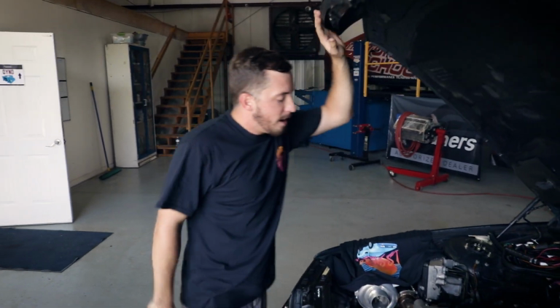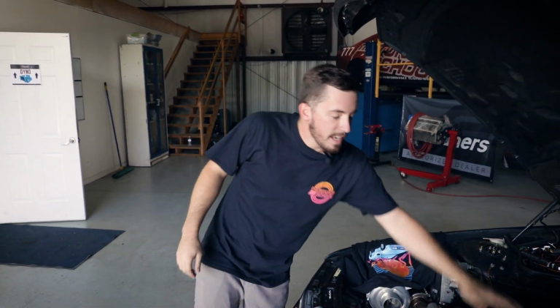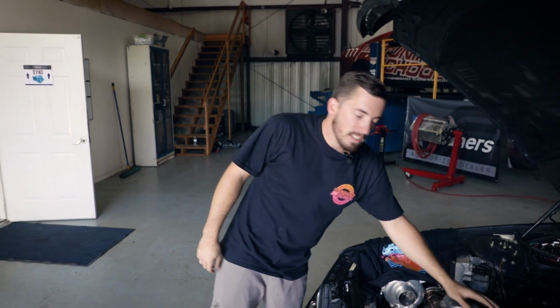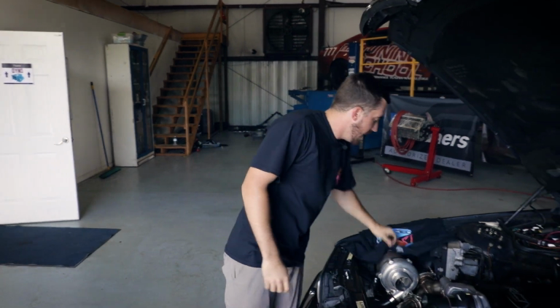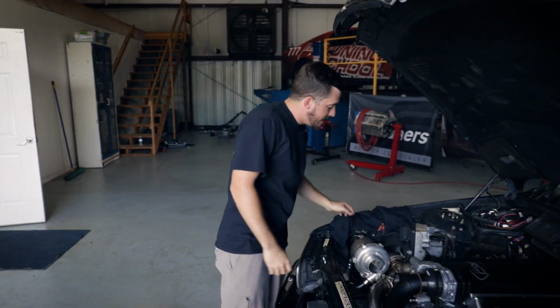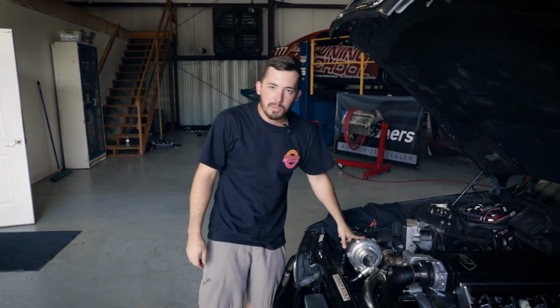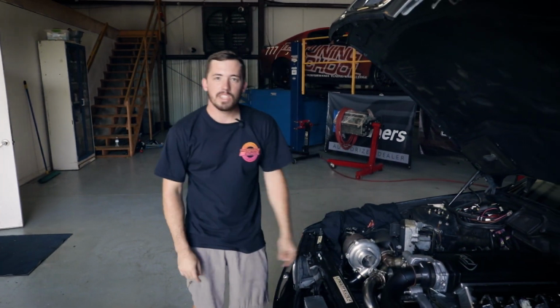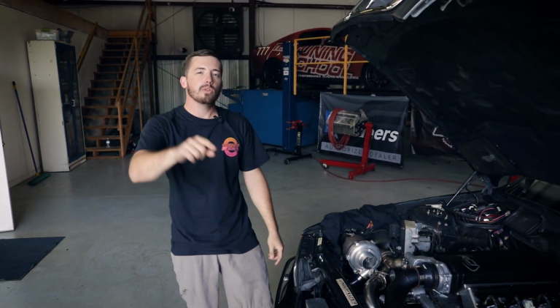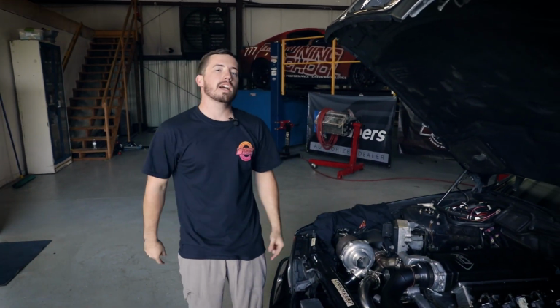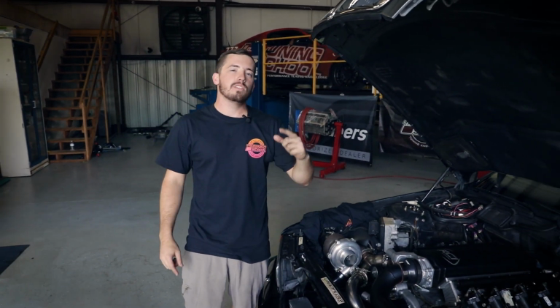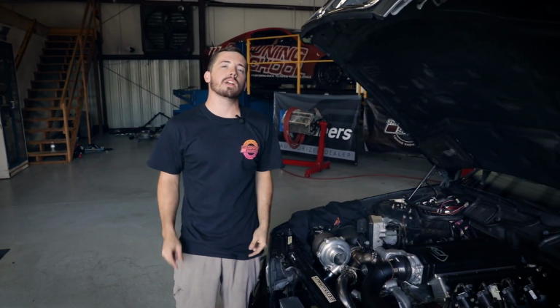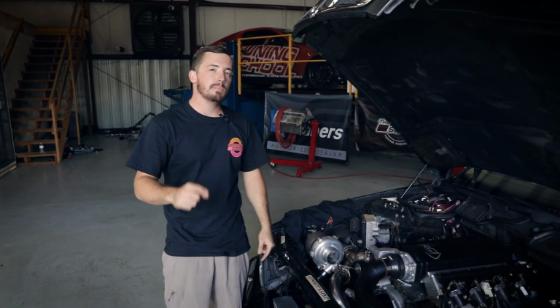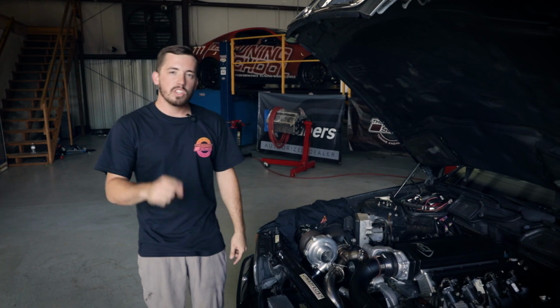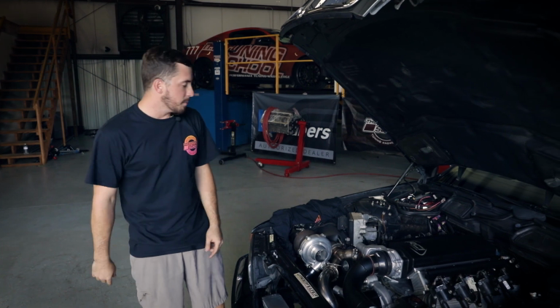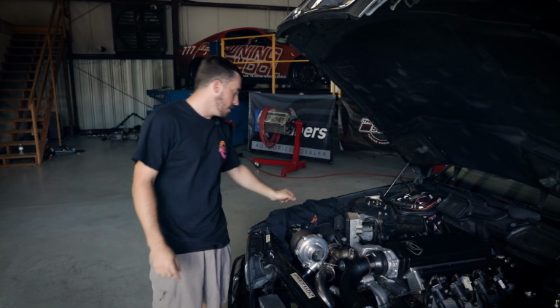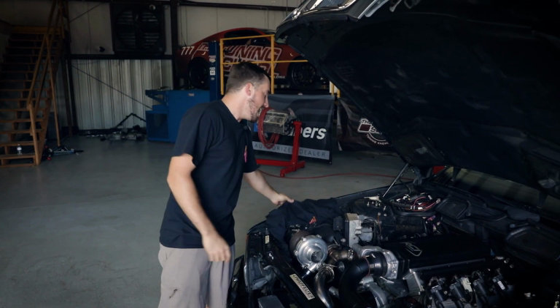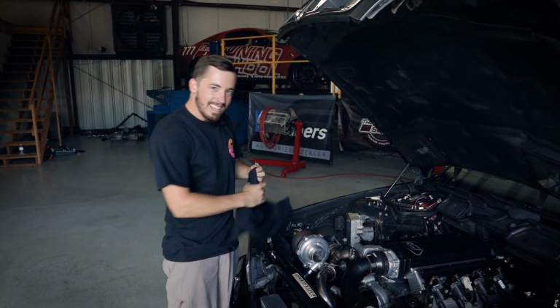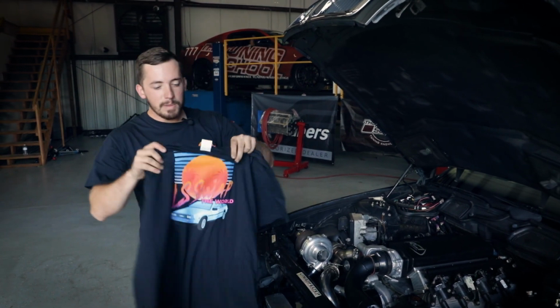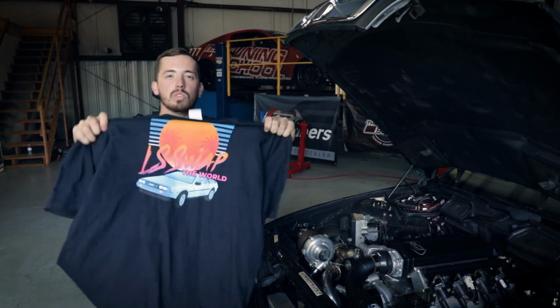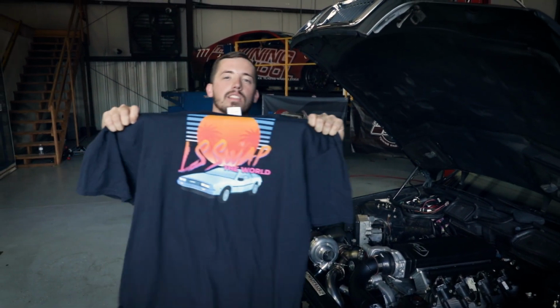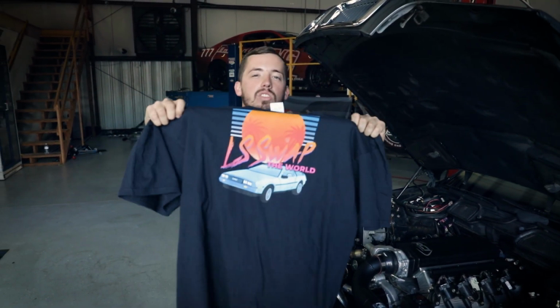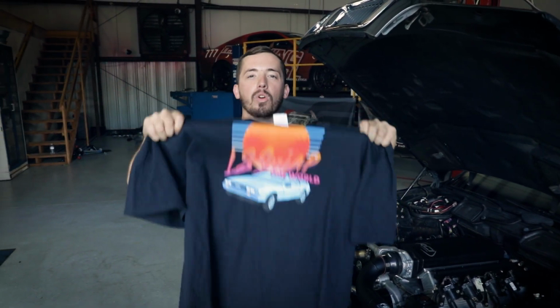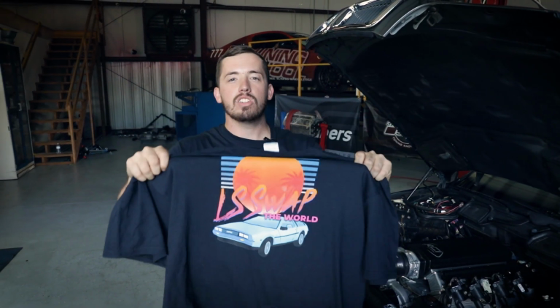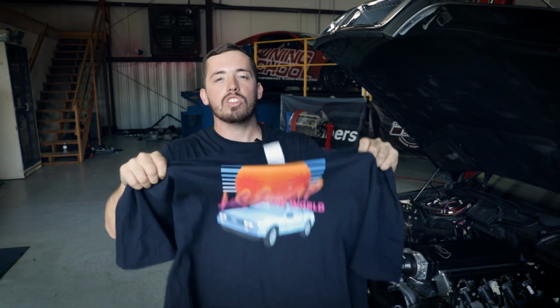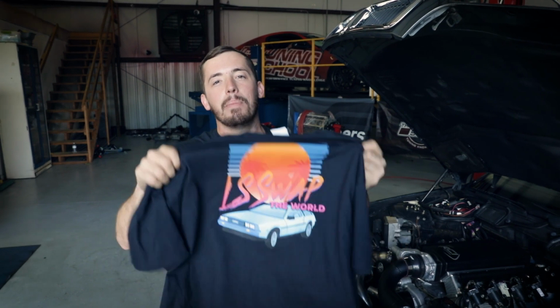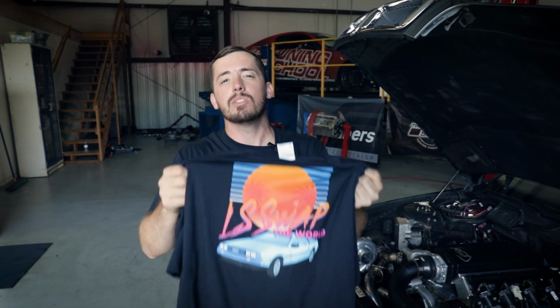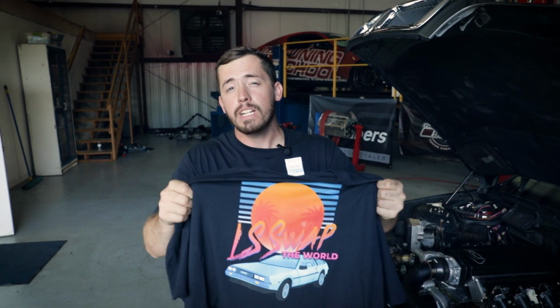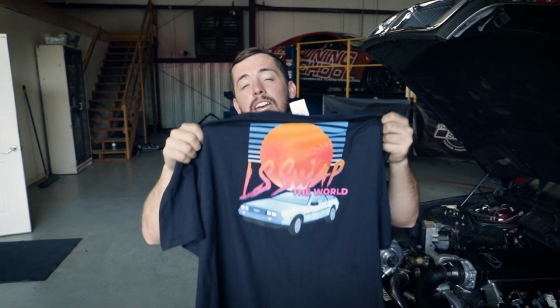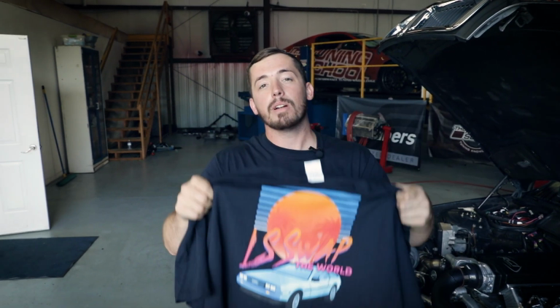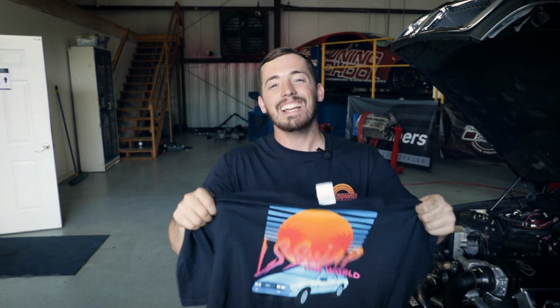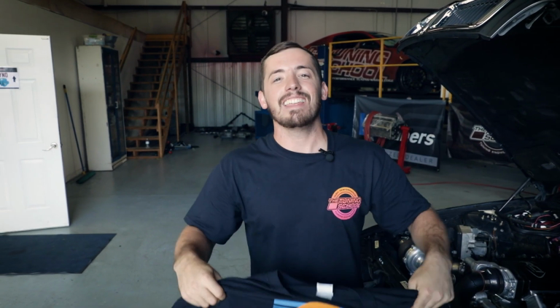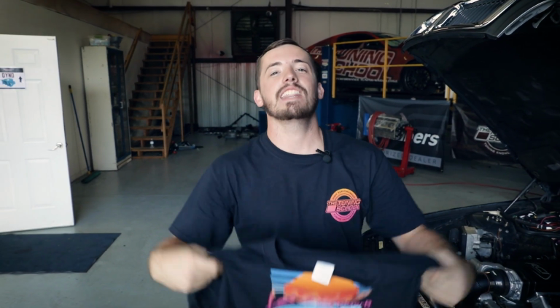That includes our BMW project car powered by this LS2 and this awesome turbo that you see here. For you off-road guys, we're going to have Steve Morgan's Frostbite, which is an awesome rock bouncer, and we're going to be selling these really awesome LS Swap the World t-shirts. Make sure you come by and see us in Bowling Green, Kentucky, September 8th, 9th, and 10th — we'll see you there.